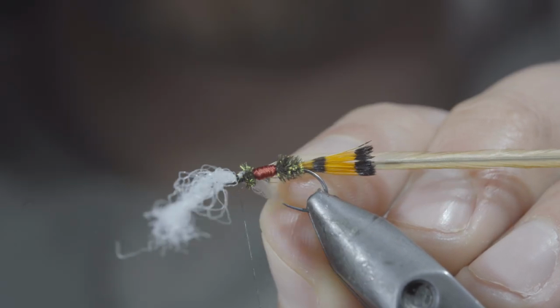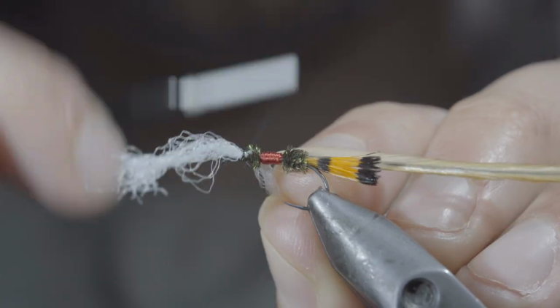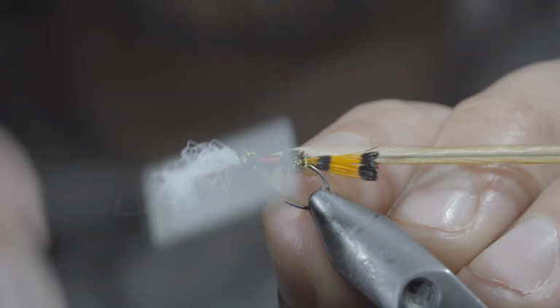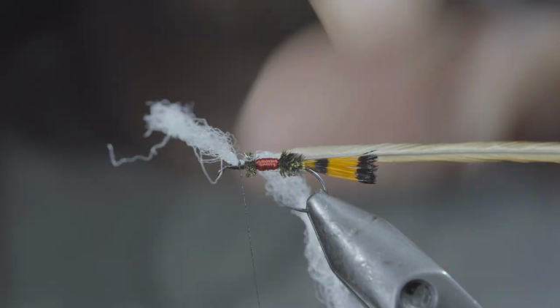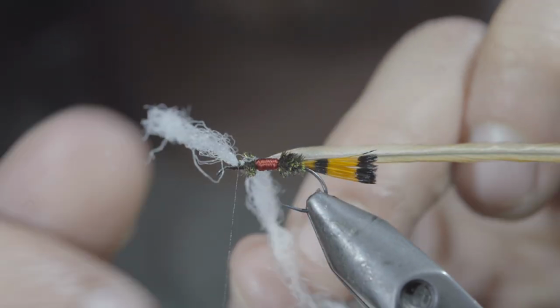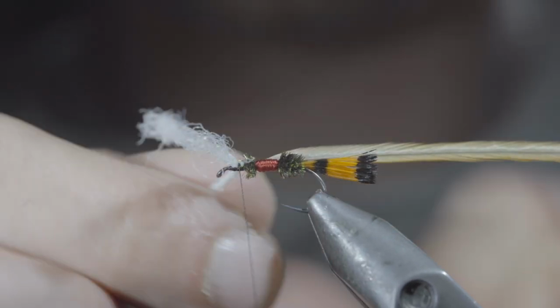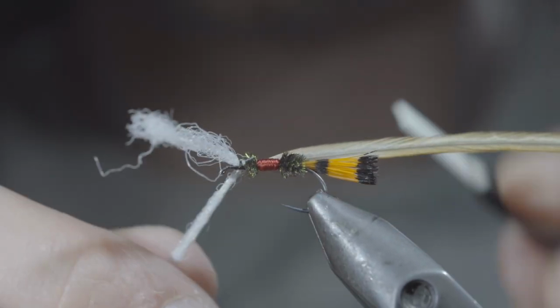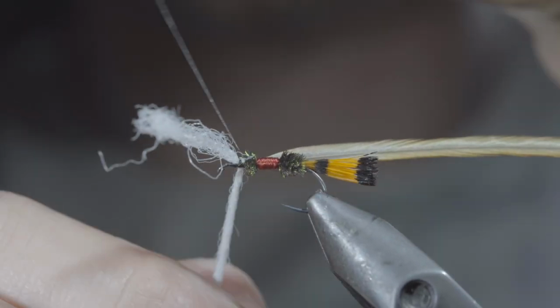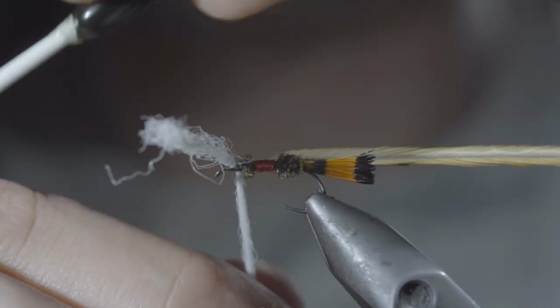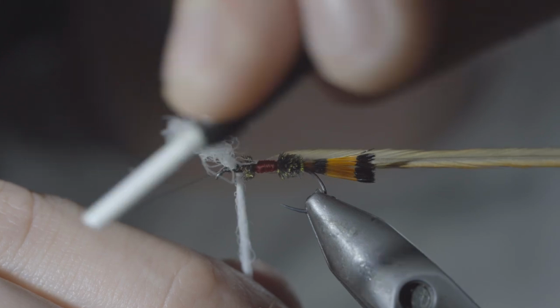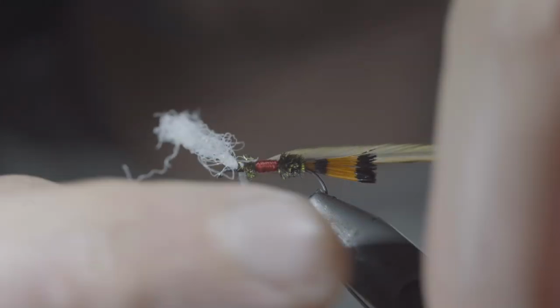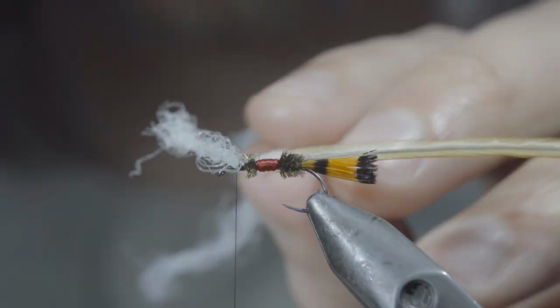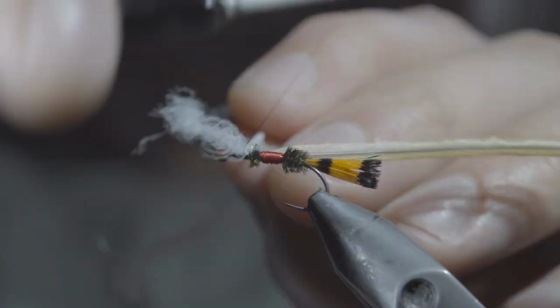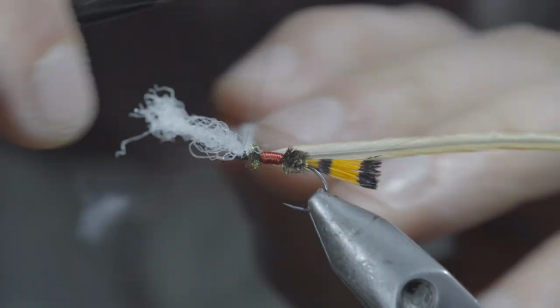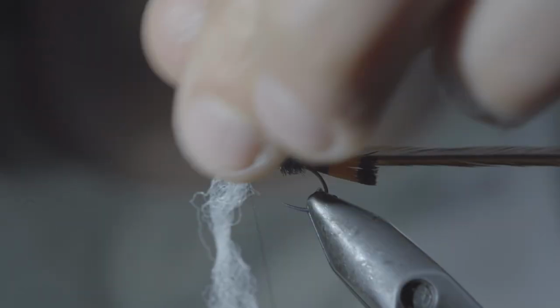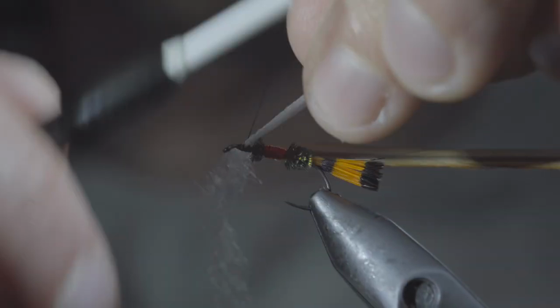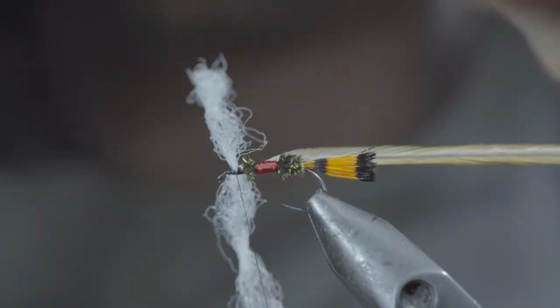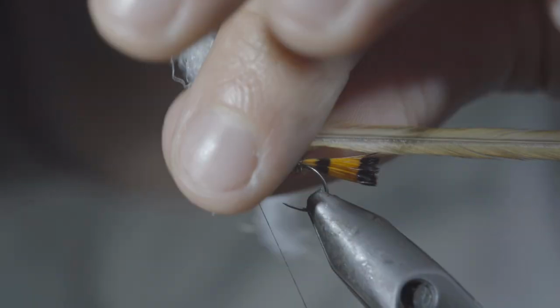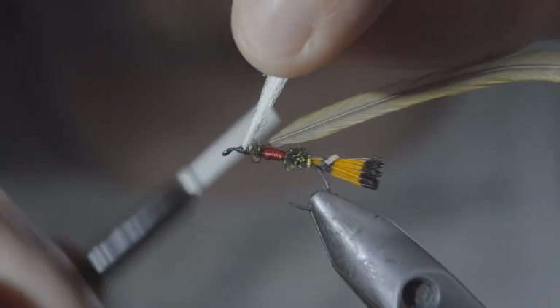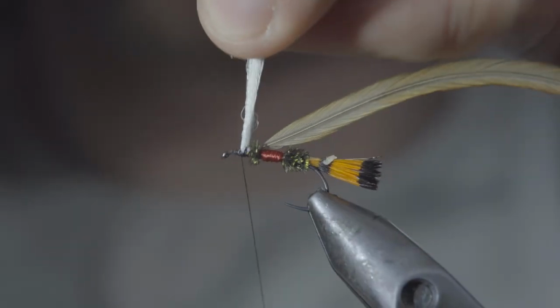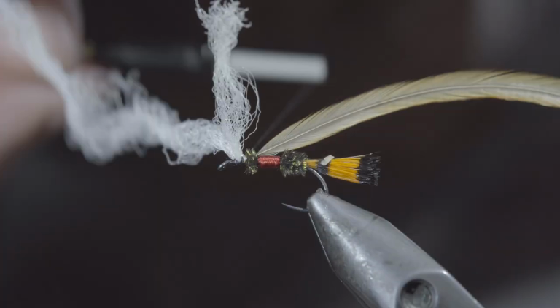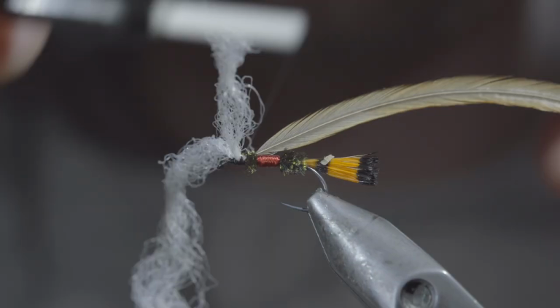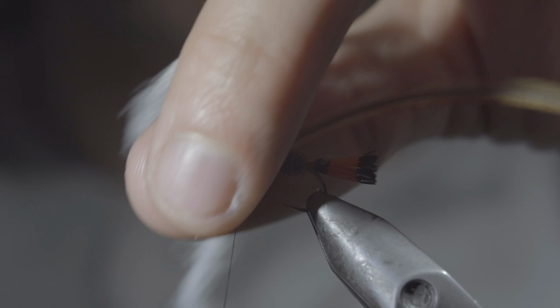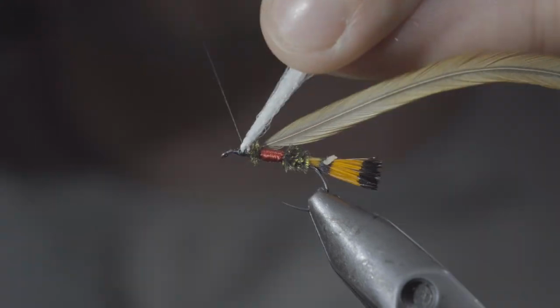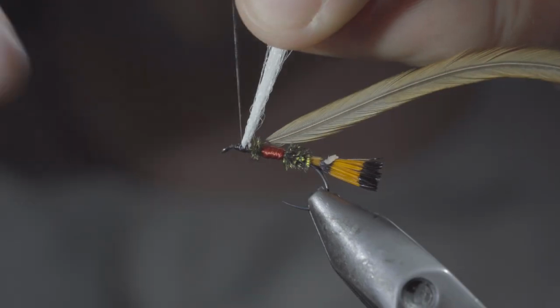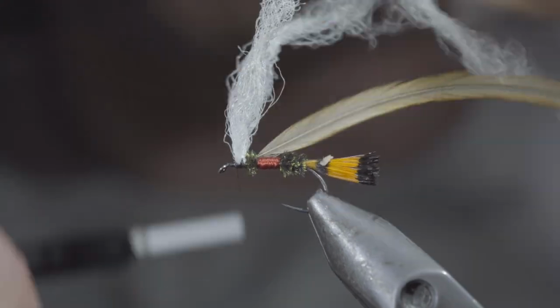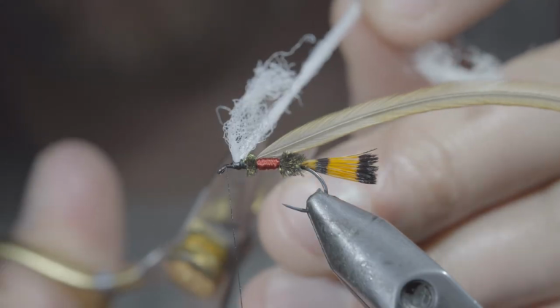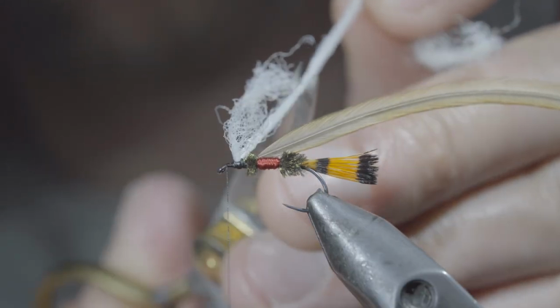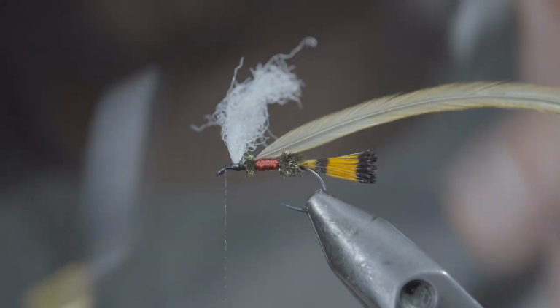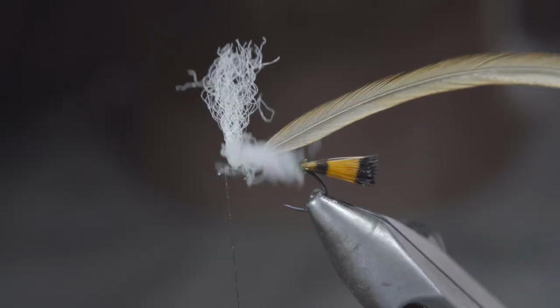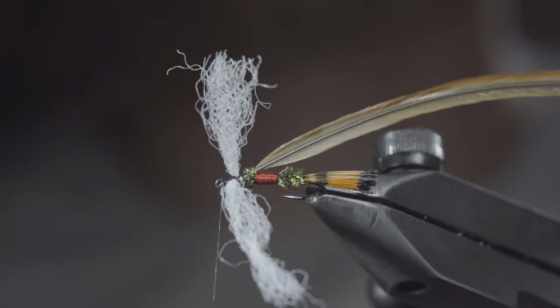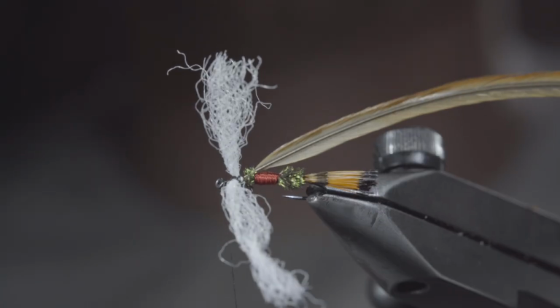In order to create separation, cross over your thread in between them in a zigzag pattern, and also wrapping both behind as well as in front of our poly yarn to give it some security. In the end, it should be propped up like so.